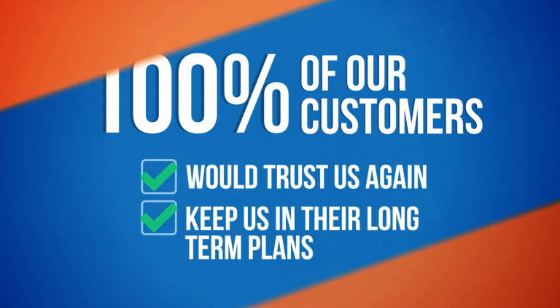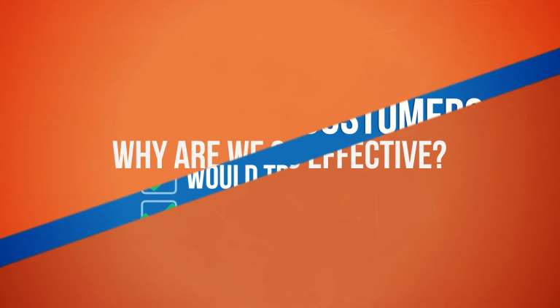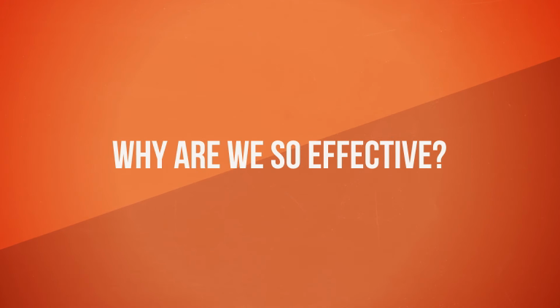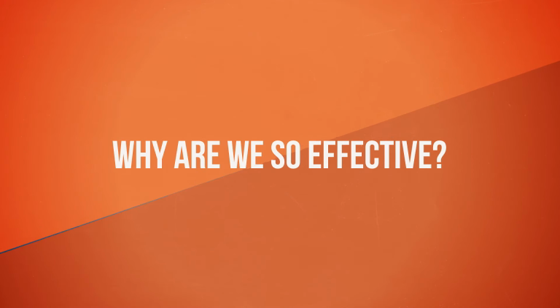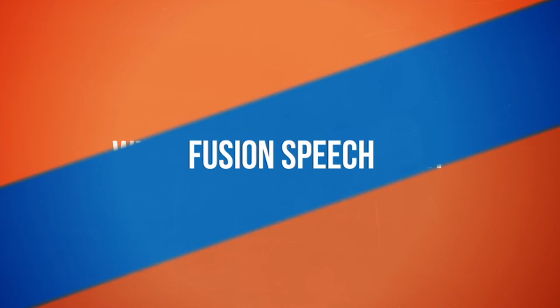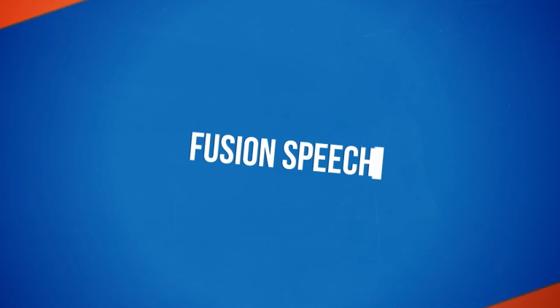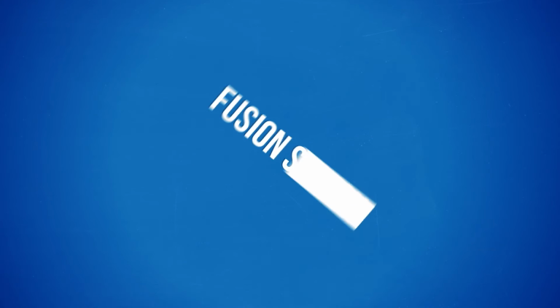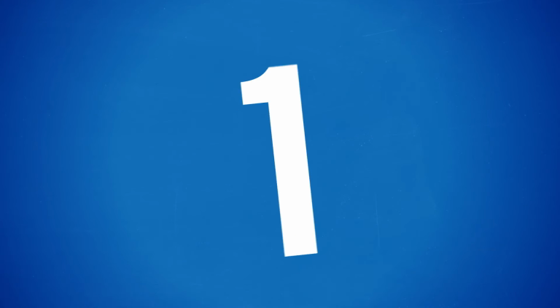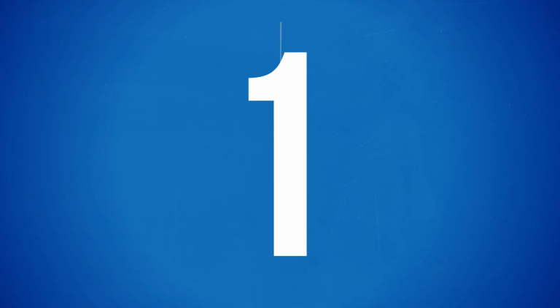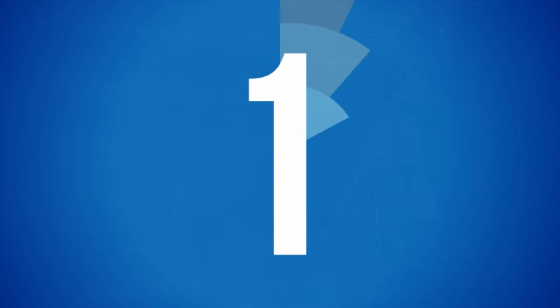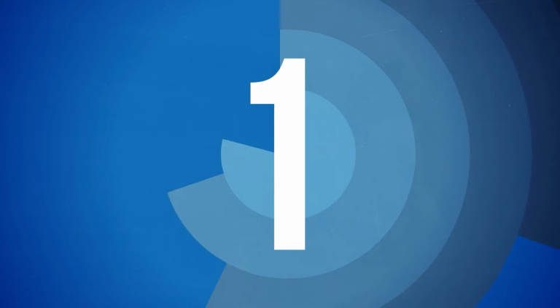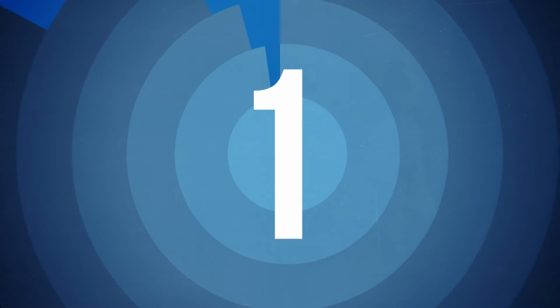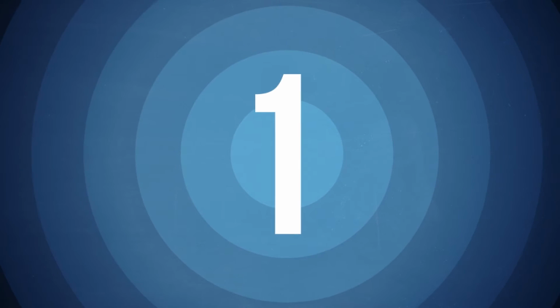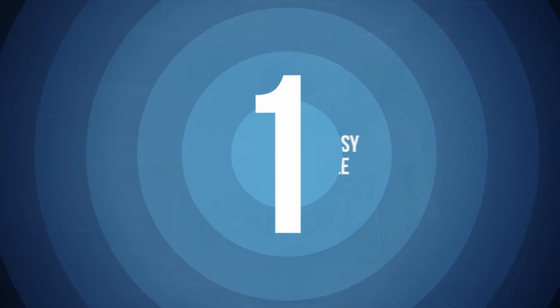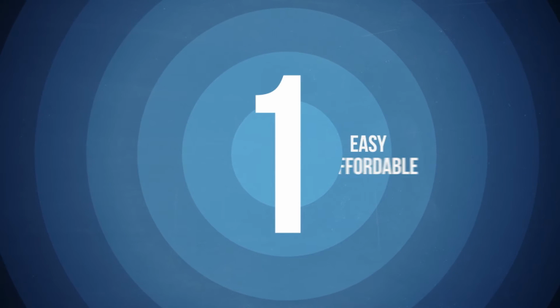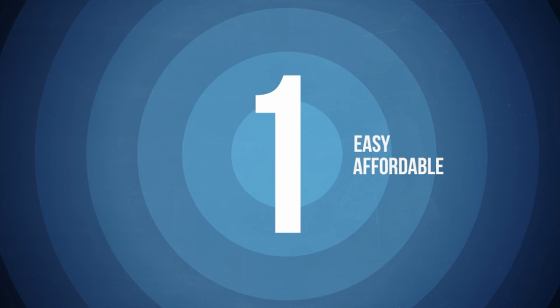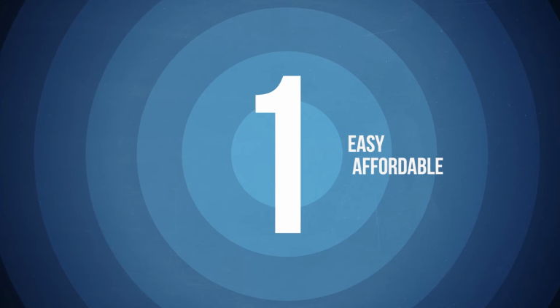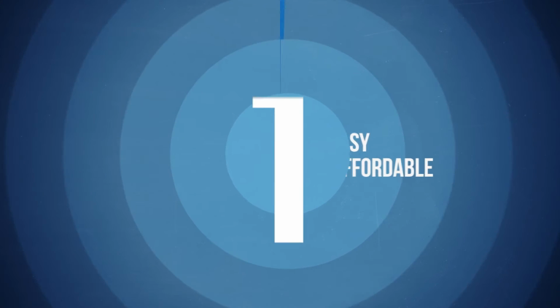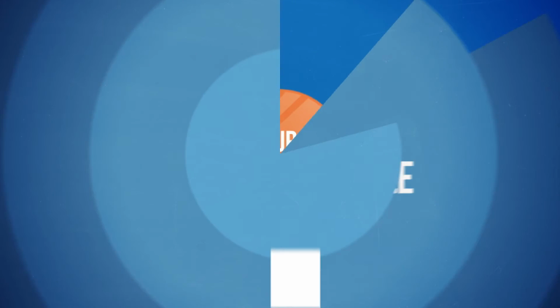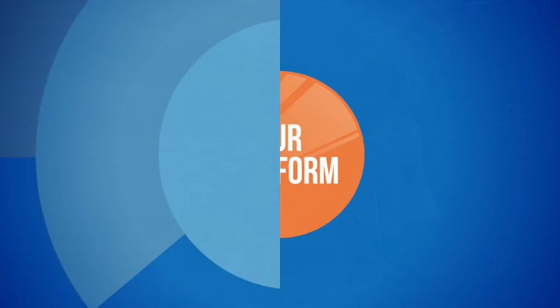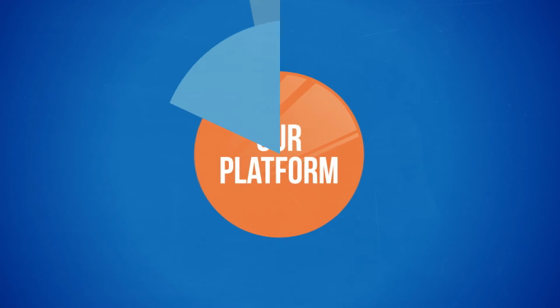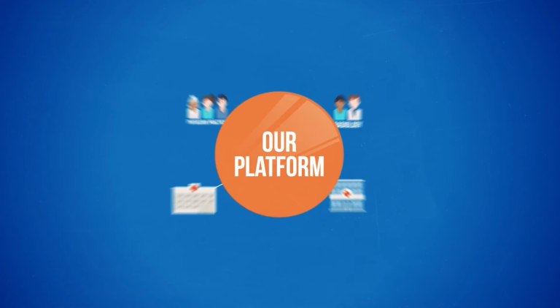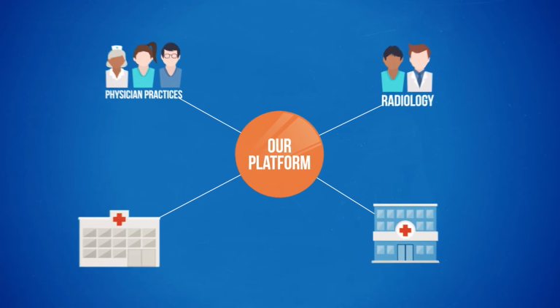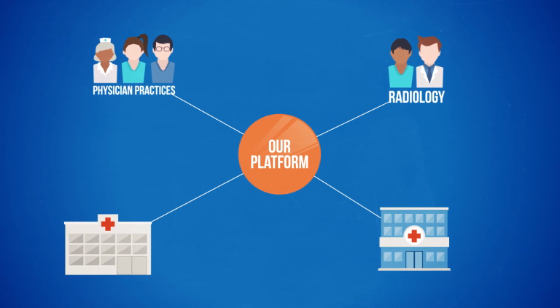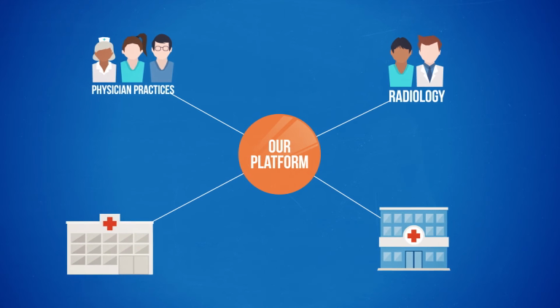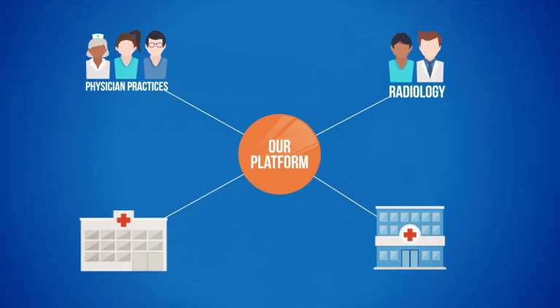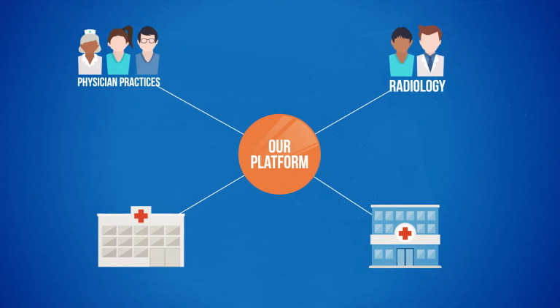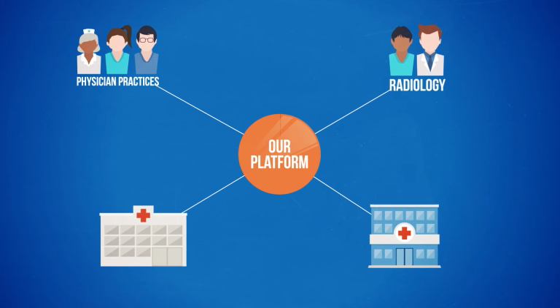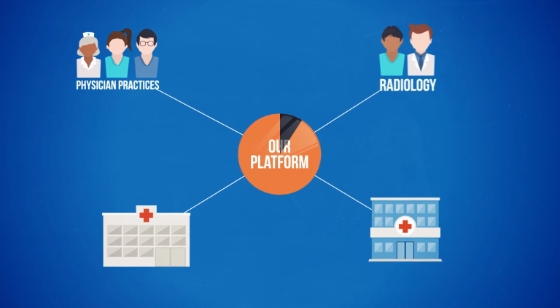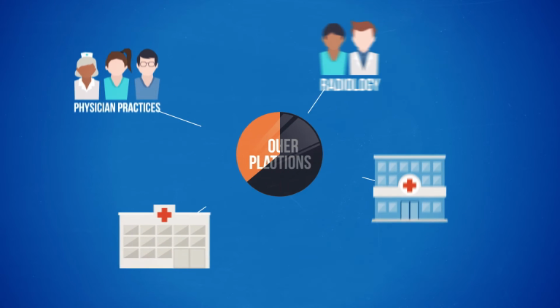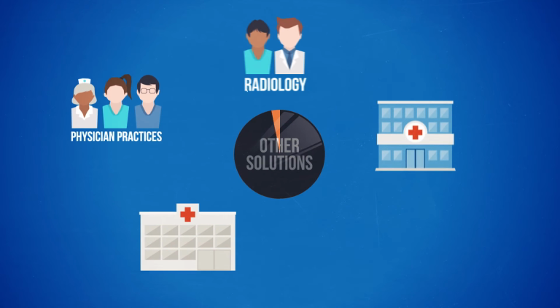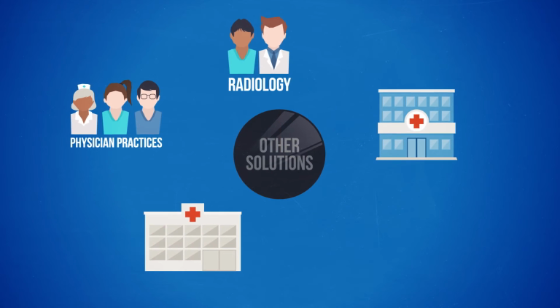Why are we so effective? Because Fusion Speech Recognition is one platform for your entire enterprise, with easy, affordable implementation and startup. Our platform will keep your departments and facilities connected, unlike other solutions that require separate systems.